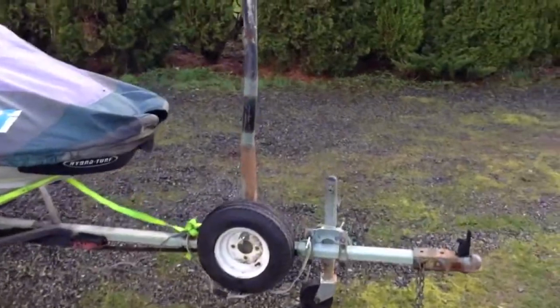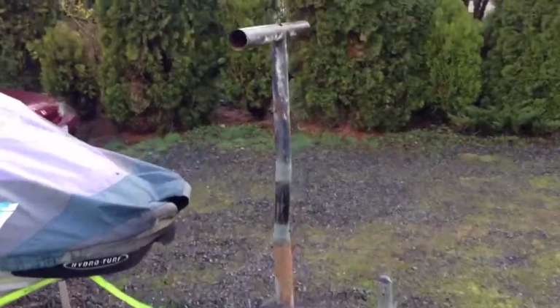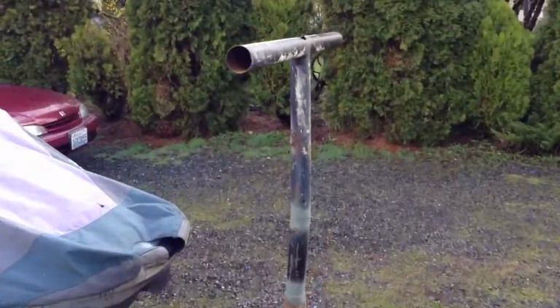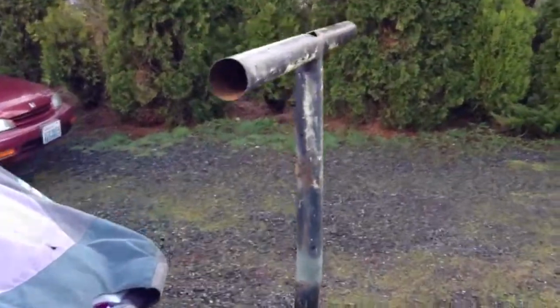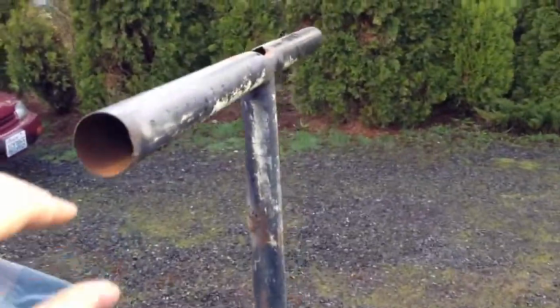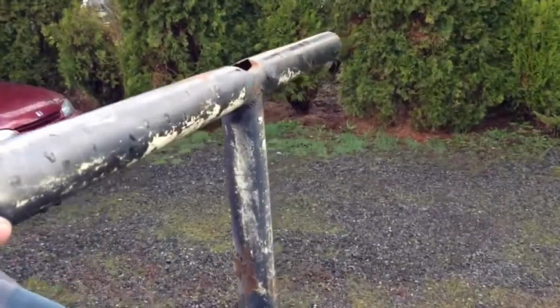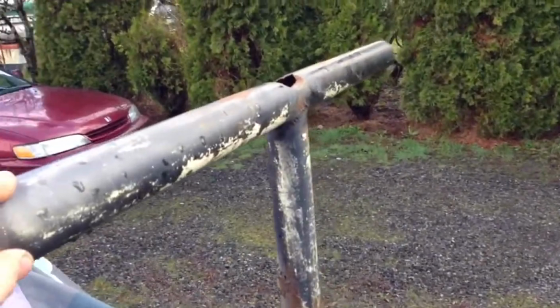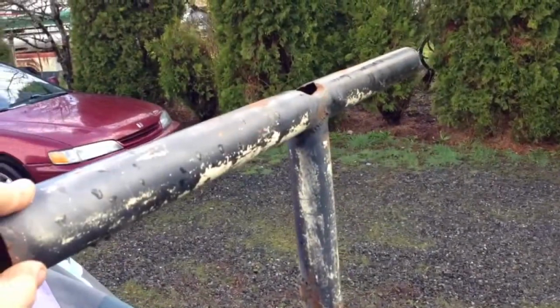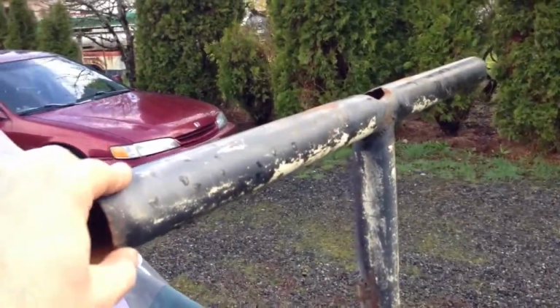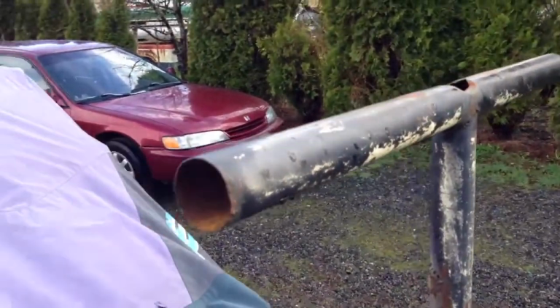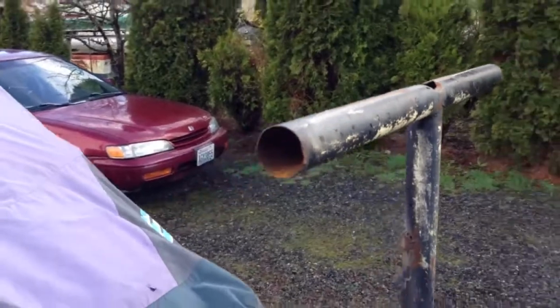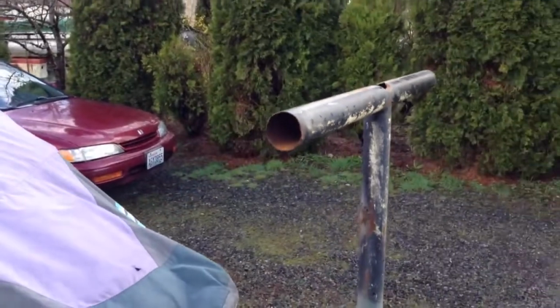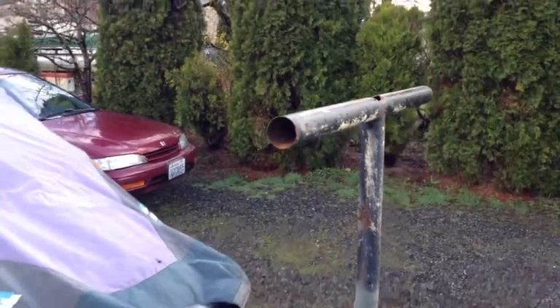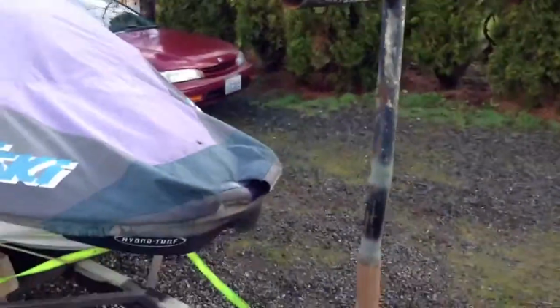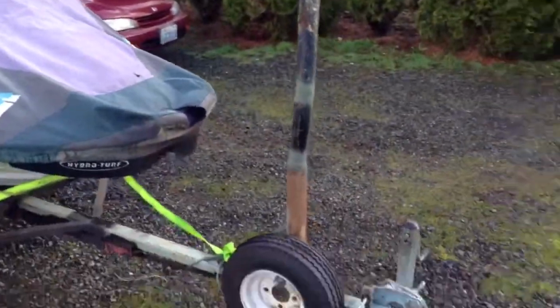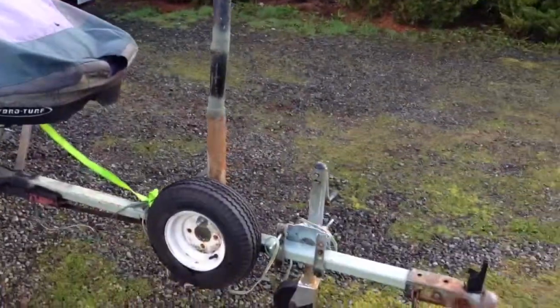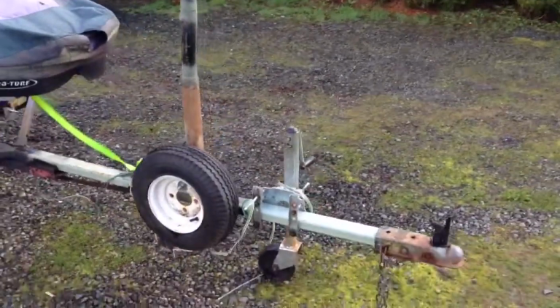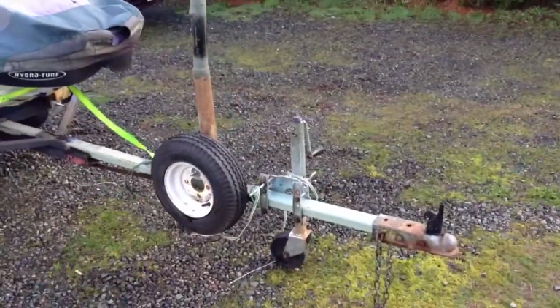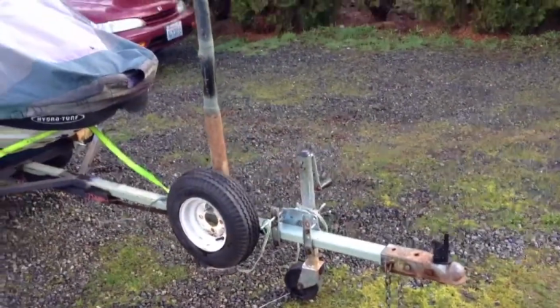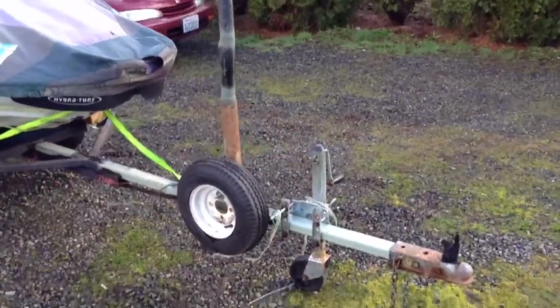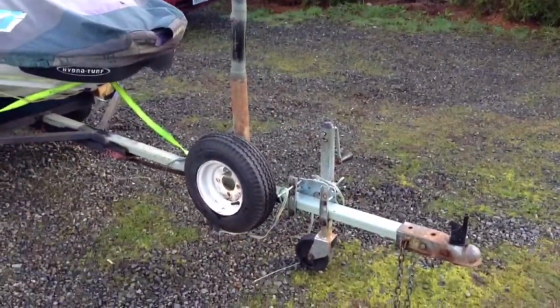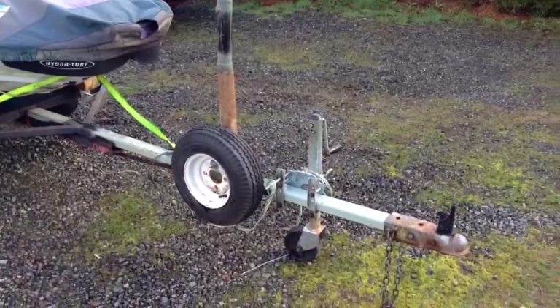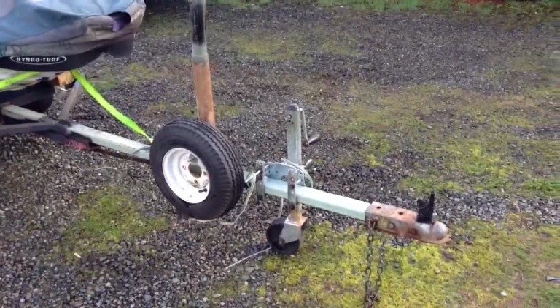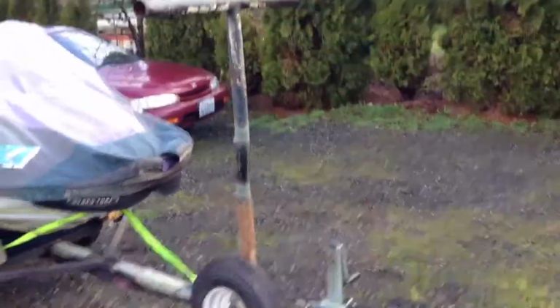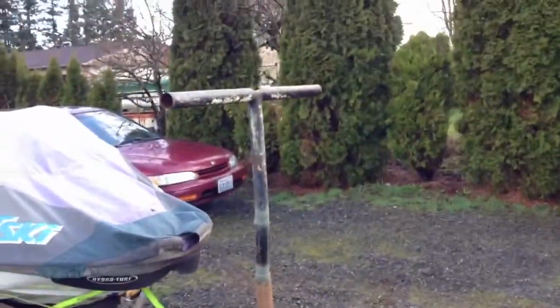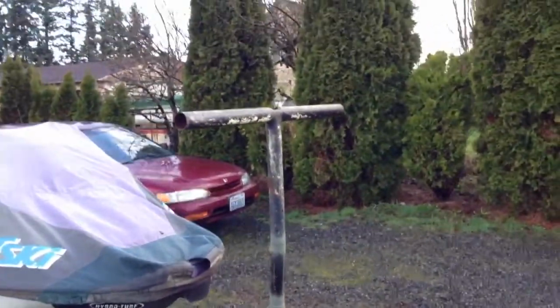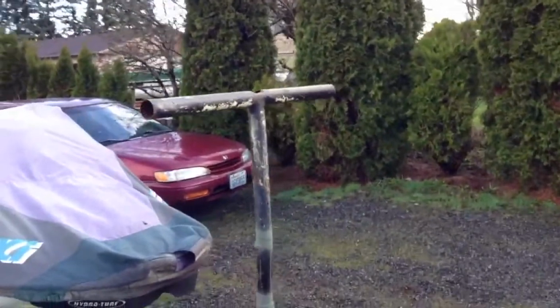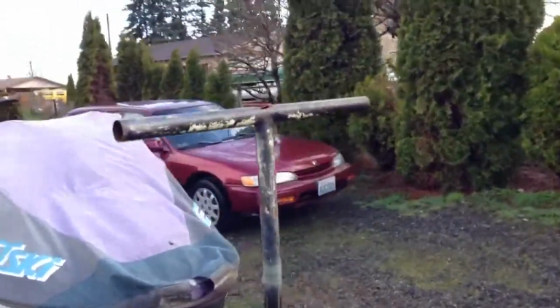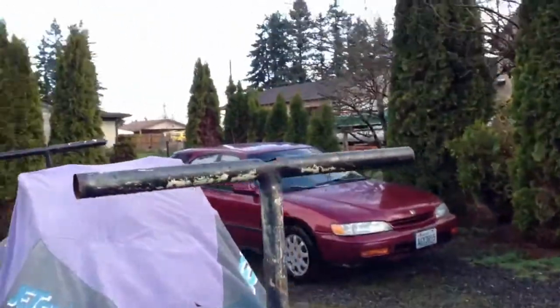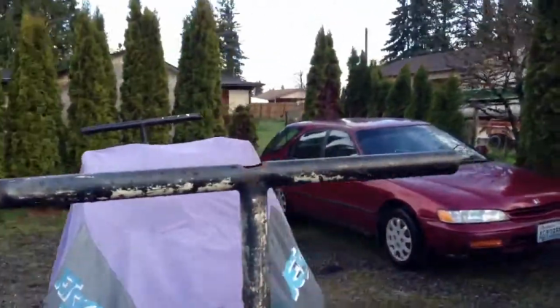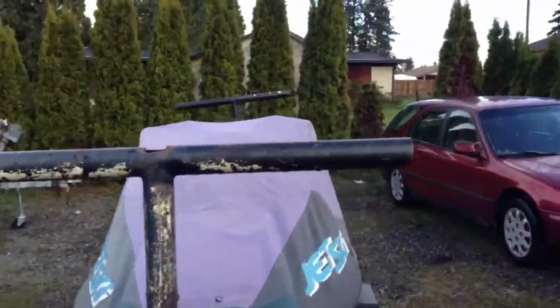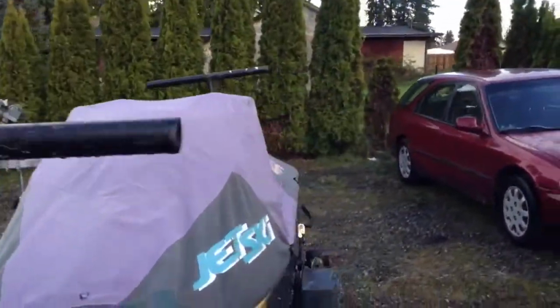I just recently raised these up for the canoe, which is at my buddy's house — we've been doing a lot of canoeing. Put a spare tire on it, put a jack on it. These look a little goofy but nice and functional.